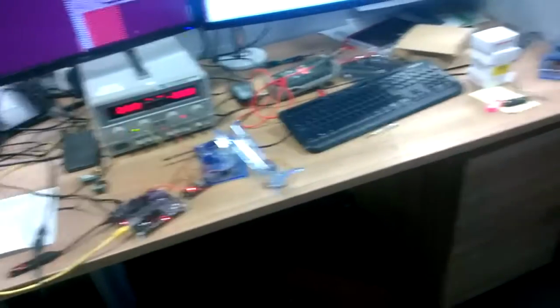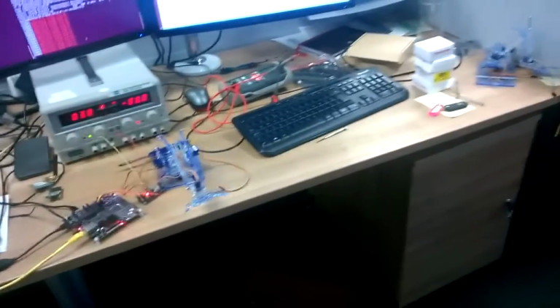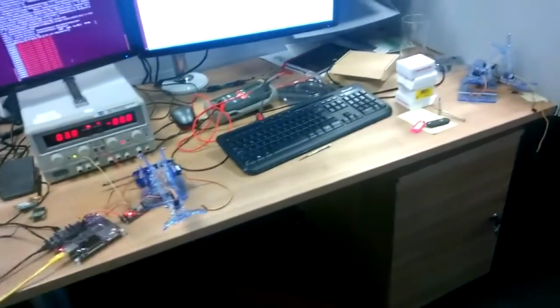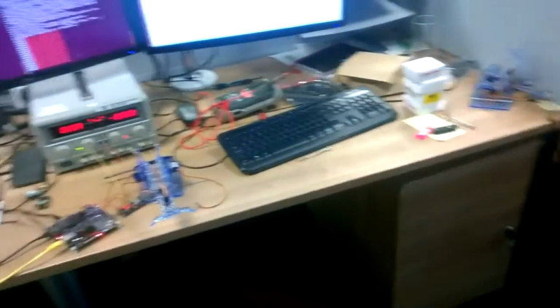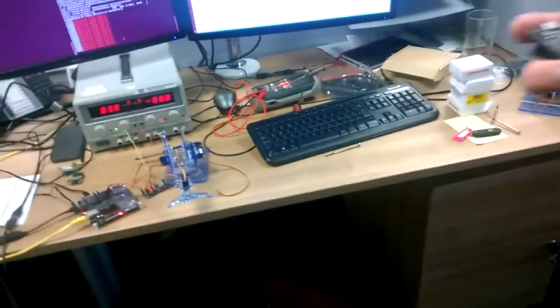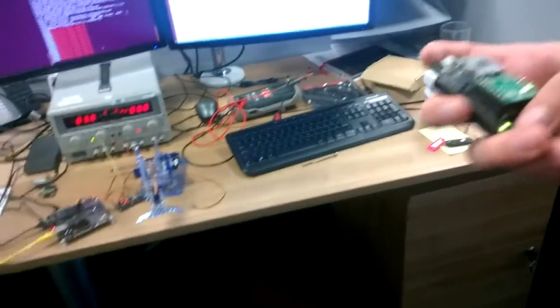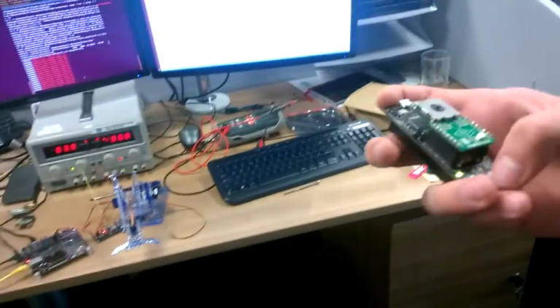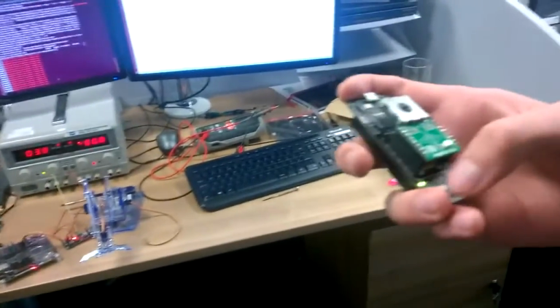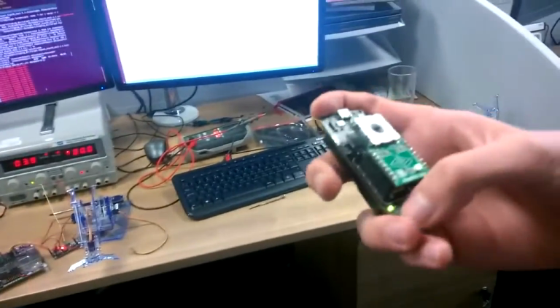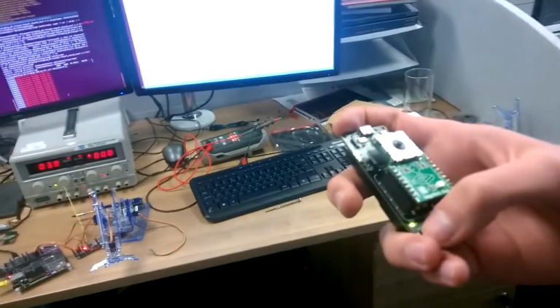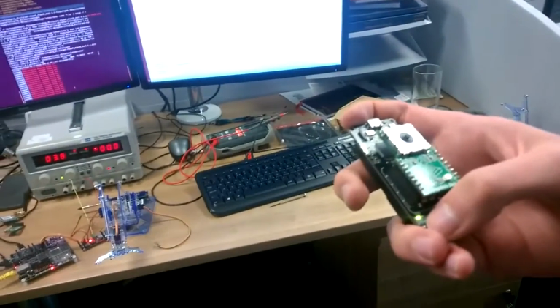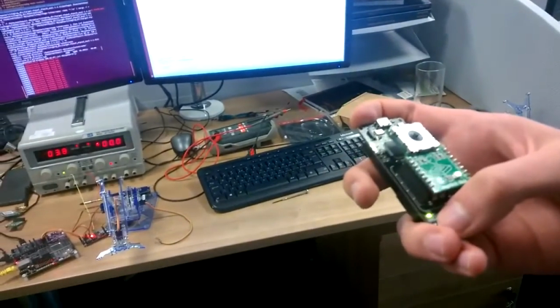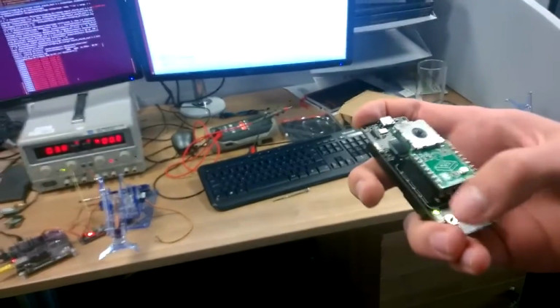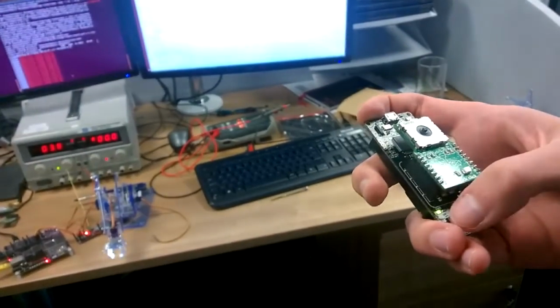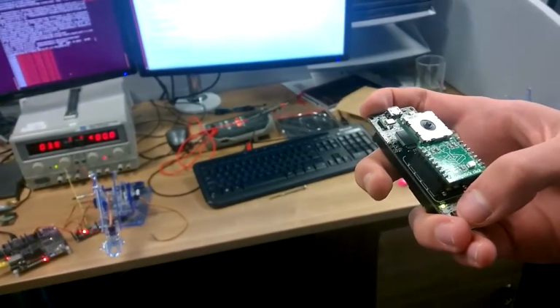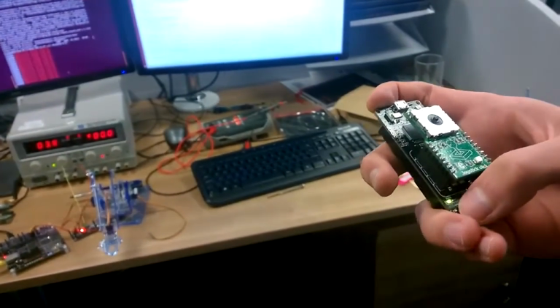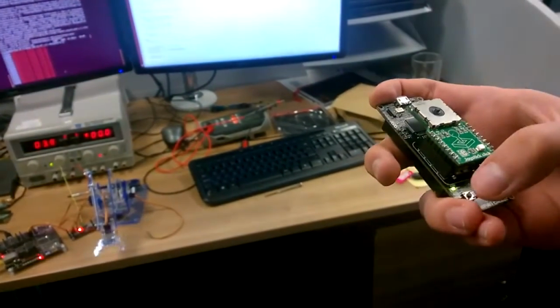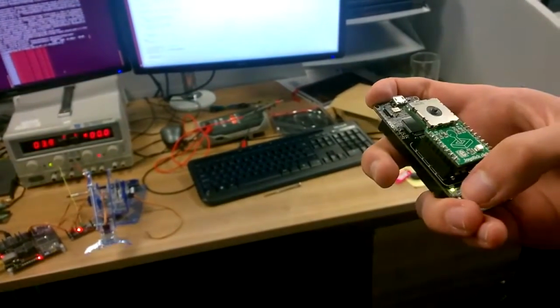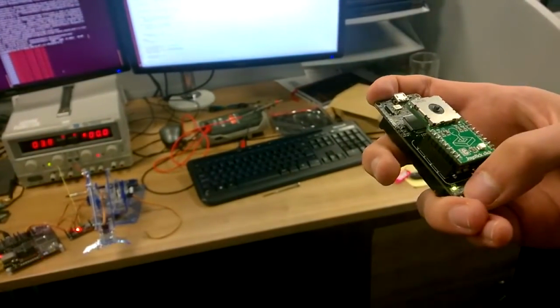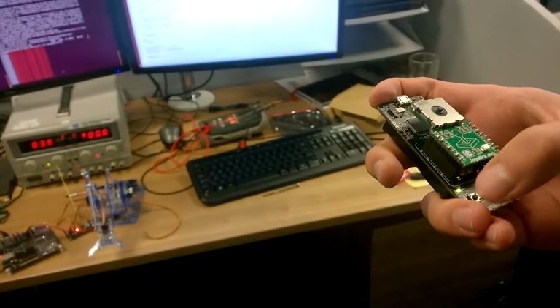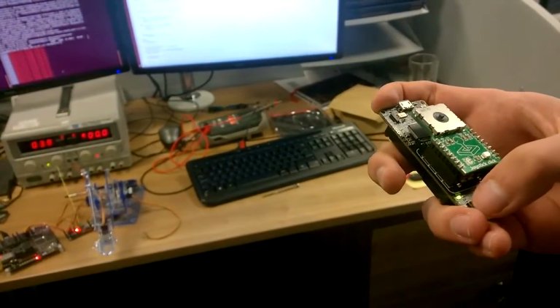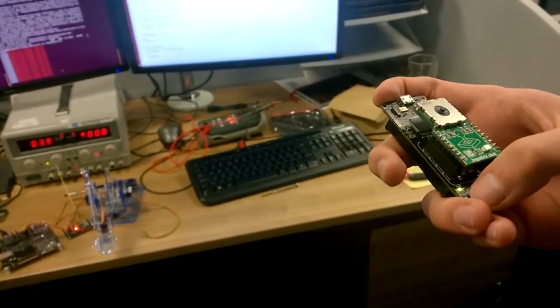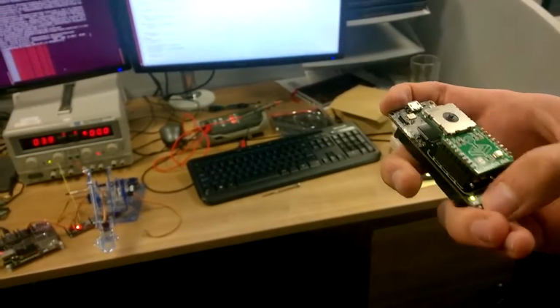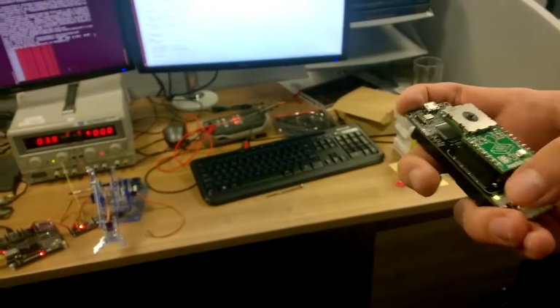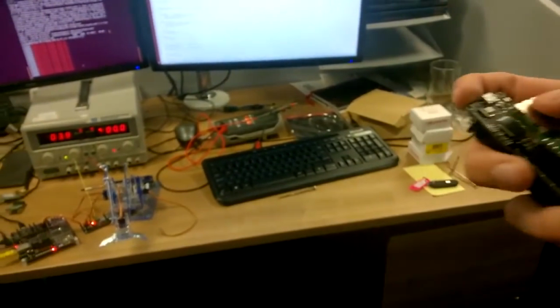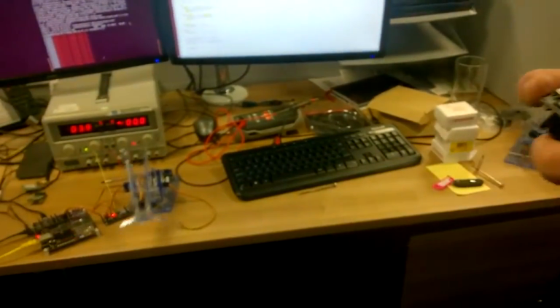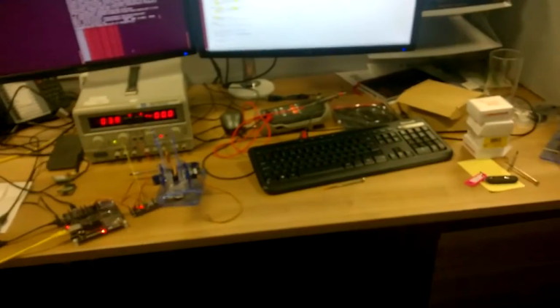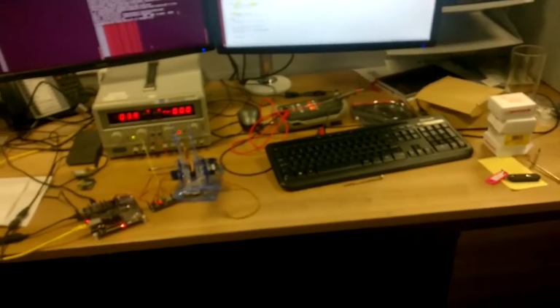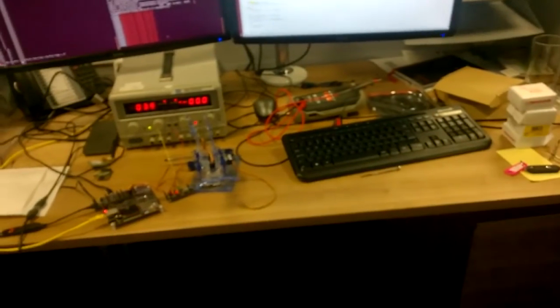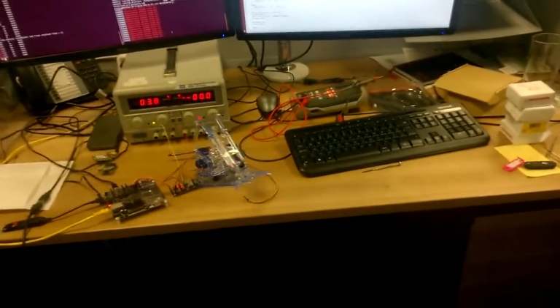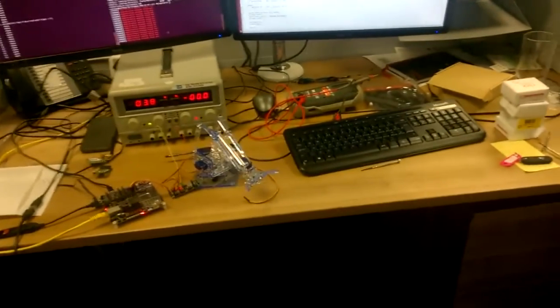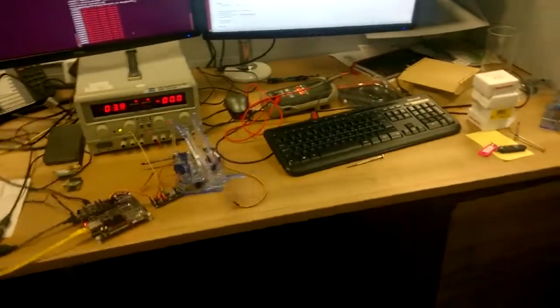And then I can also get the arm to open and close by pressing this button on the clicker. And the combination of all of these.